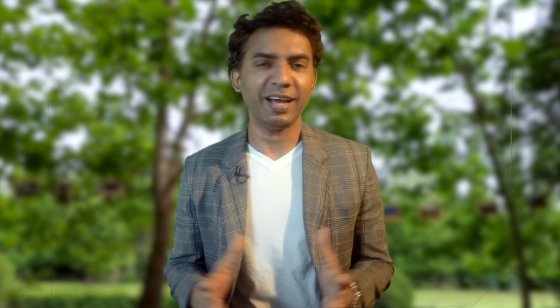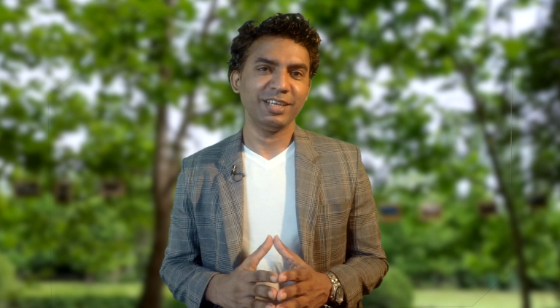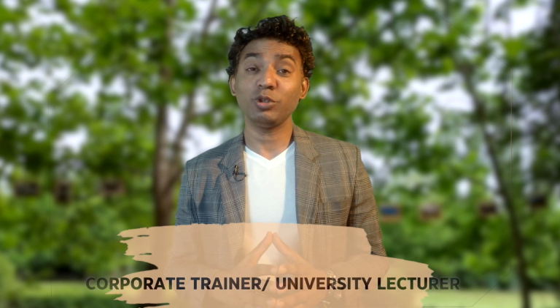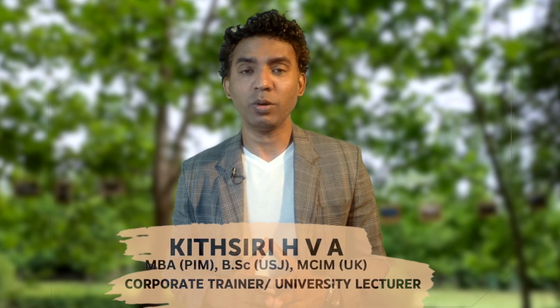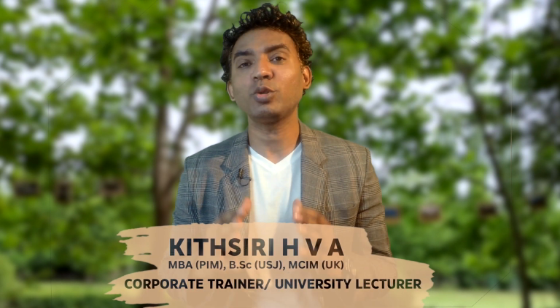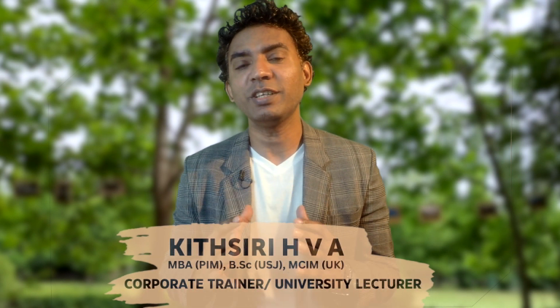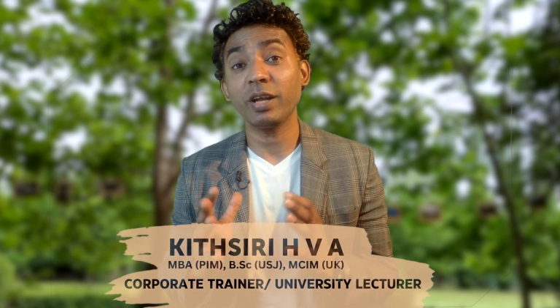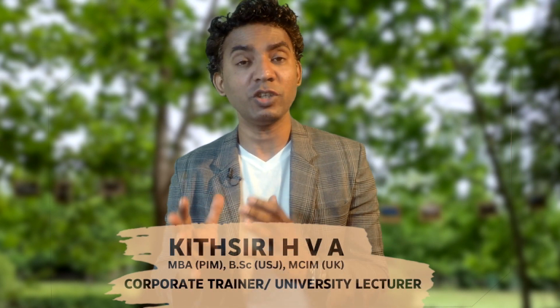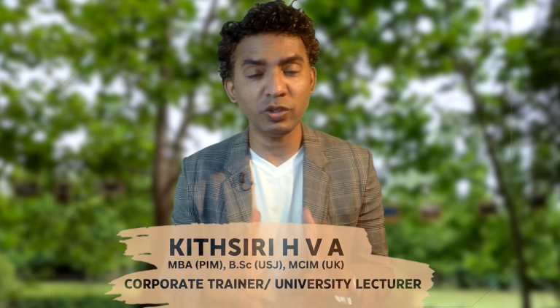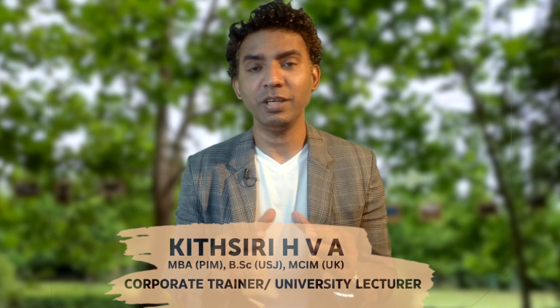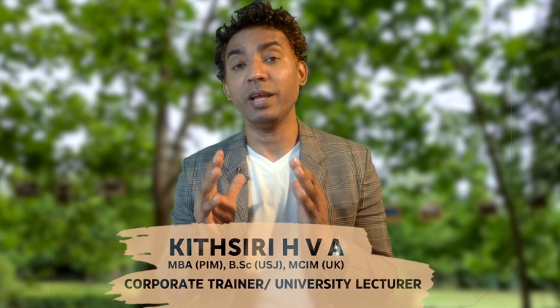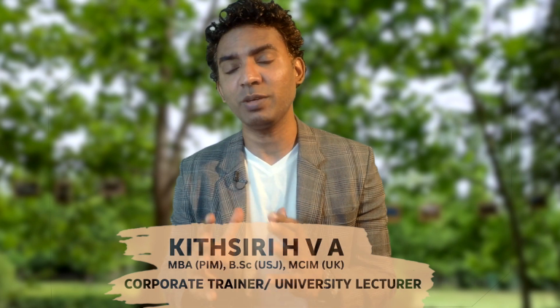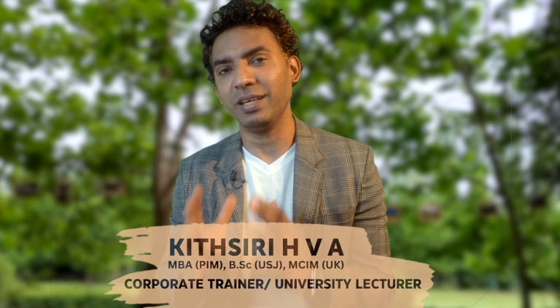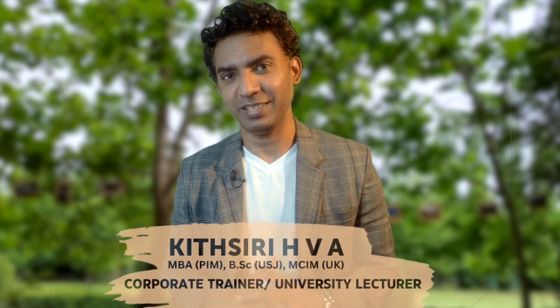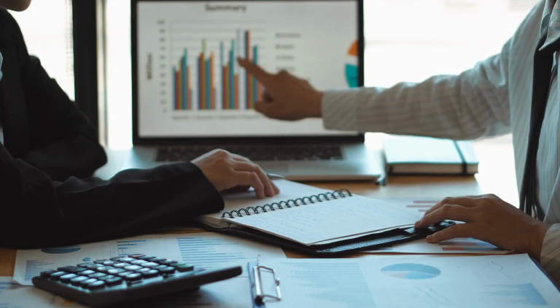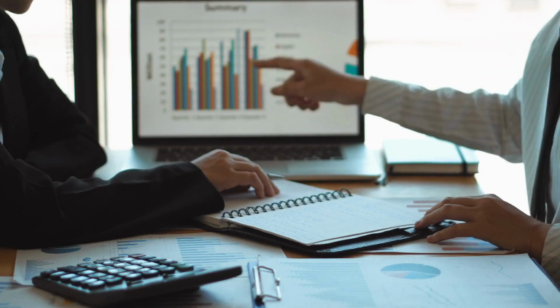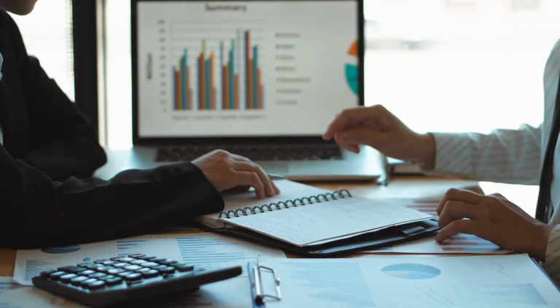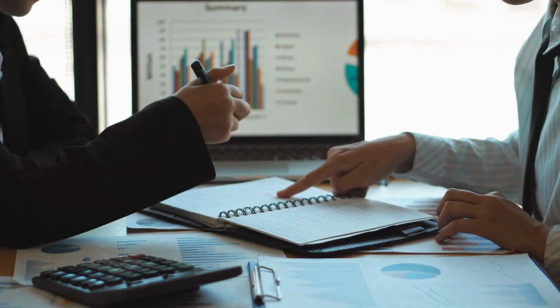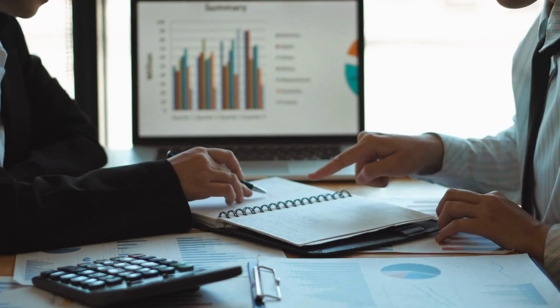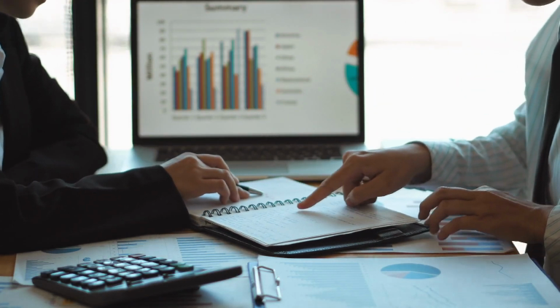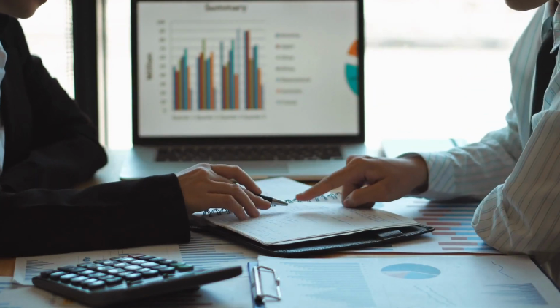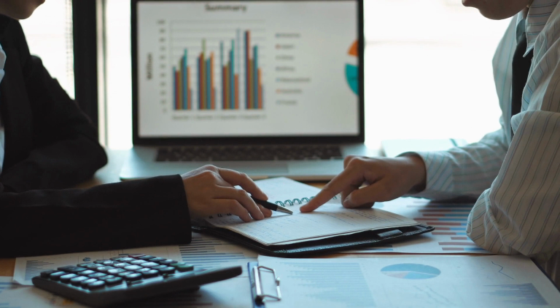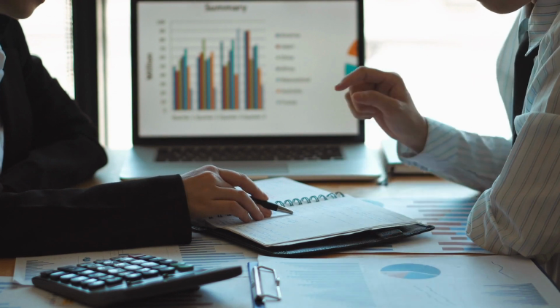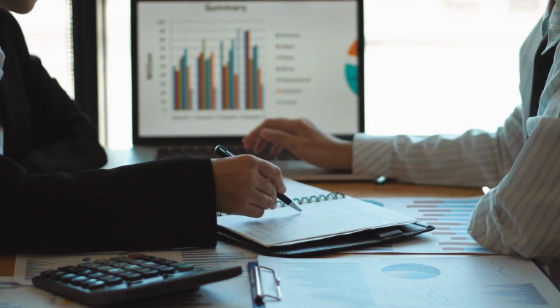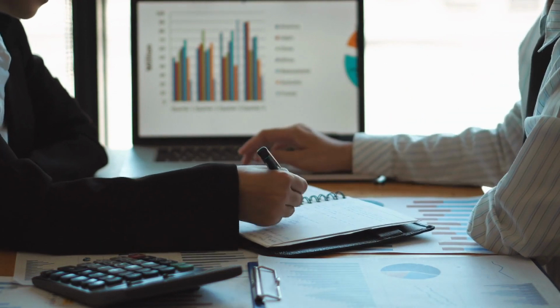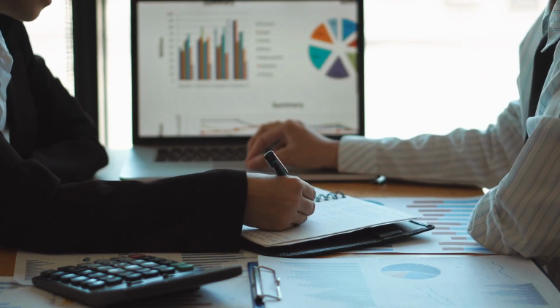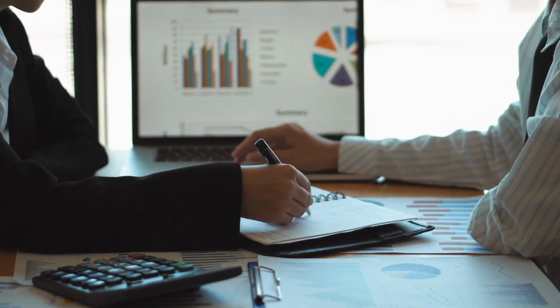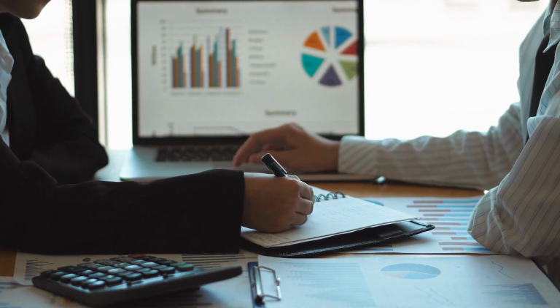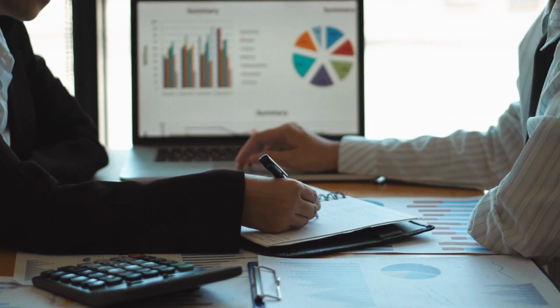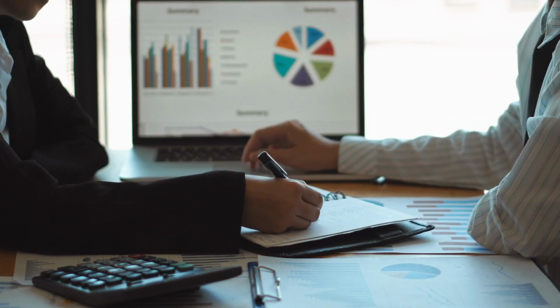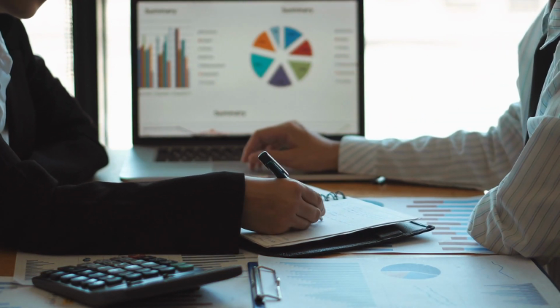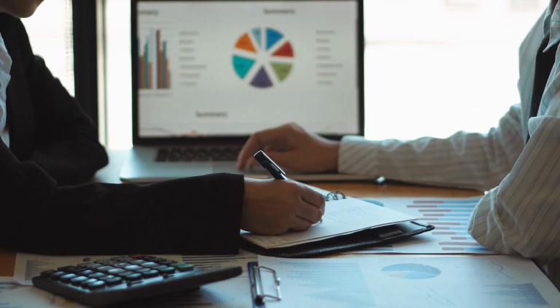Hi, today I'm going to talk about how to convert an organizational mission into an action plan easily. You may have experienced that many times senior managers struggle to translate their organization's vision and mission into day-to-day actions without preparing lengthy plans.